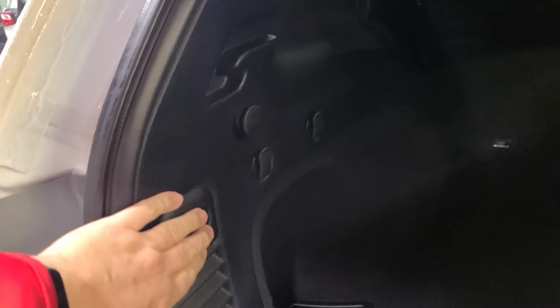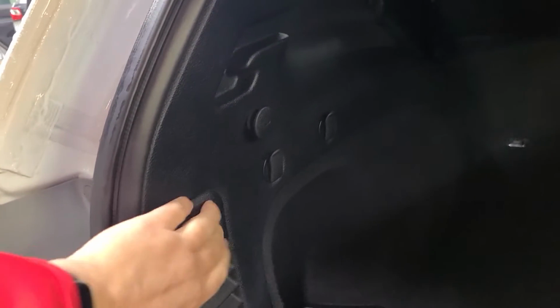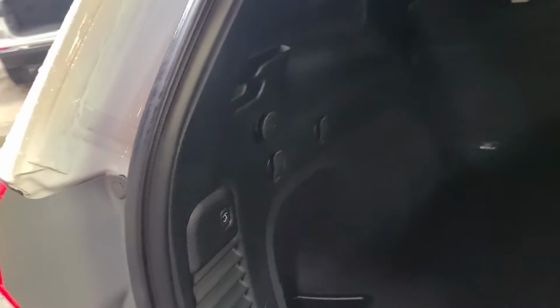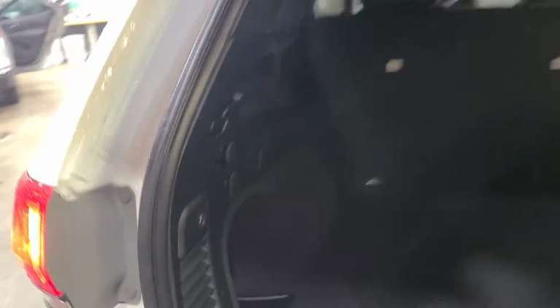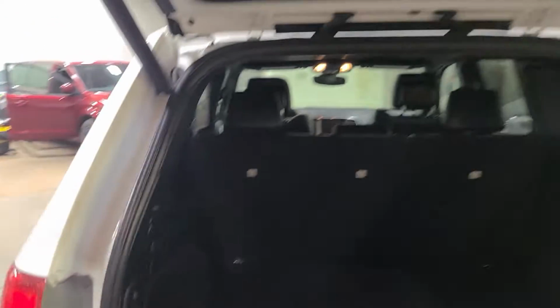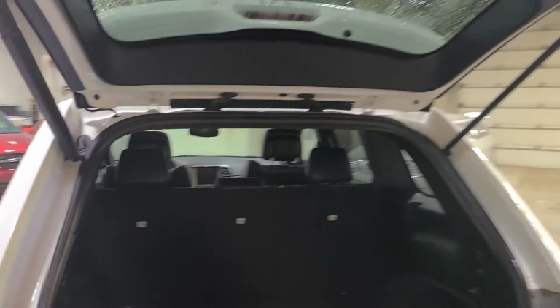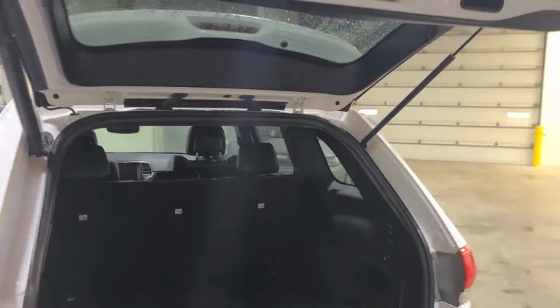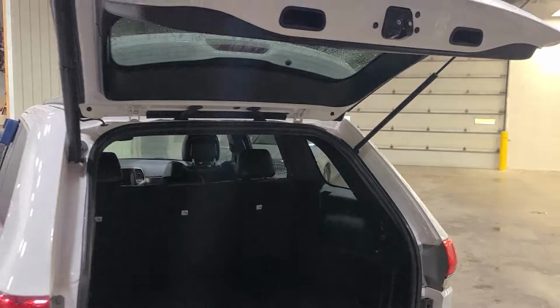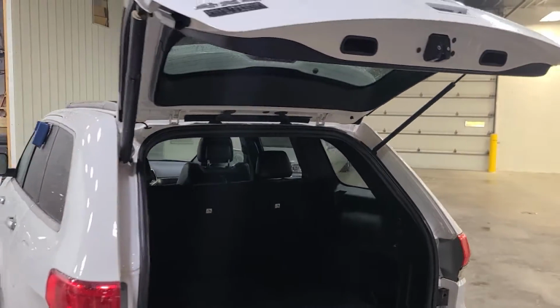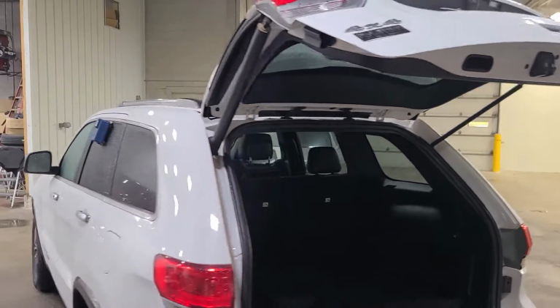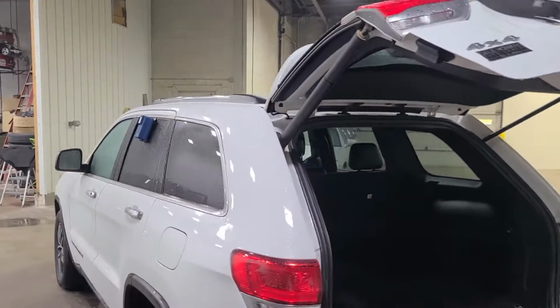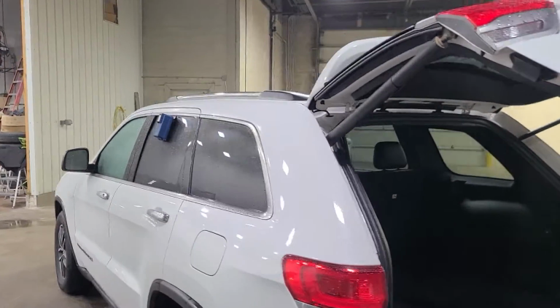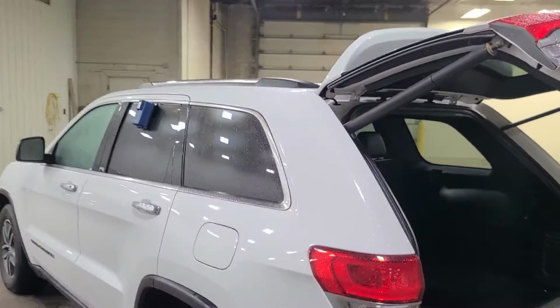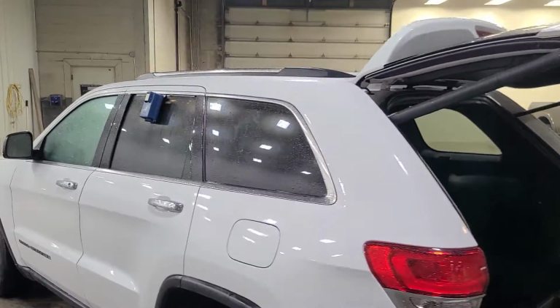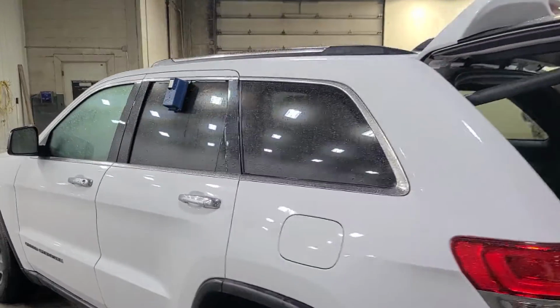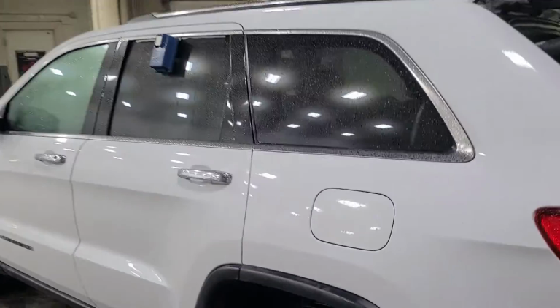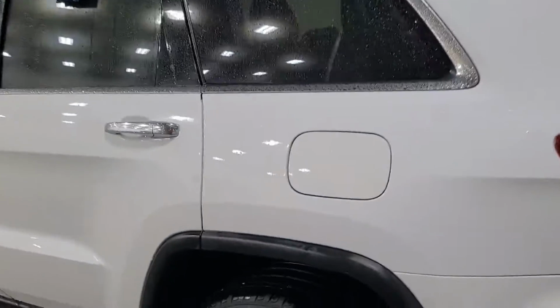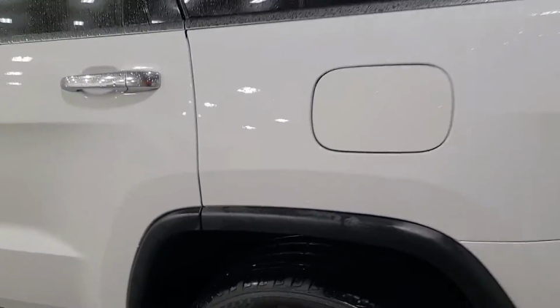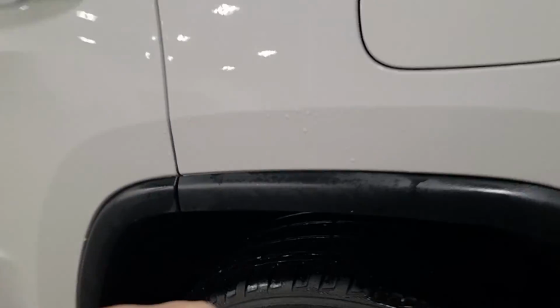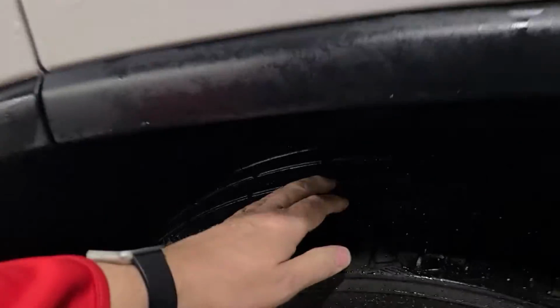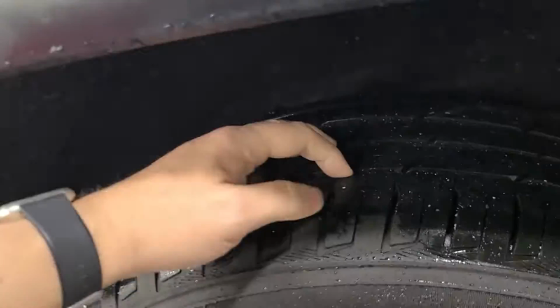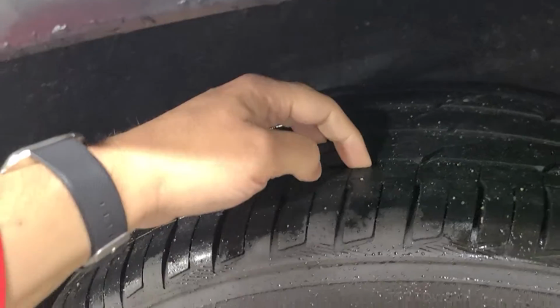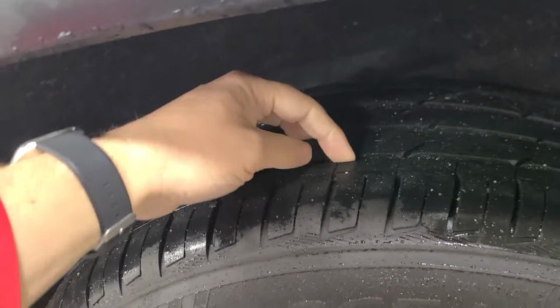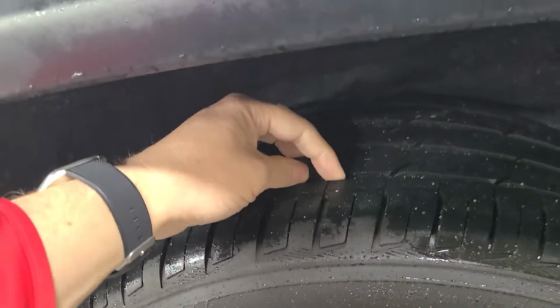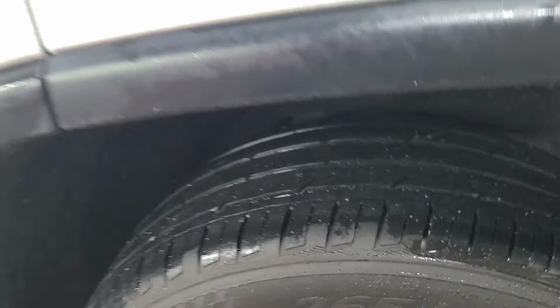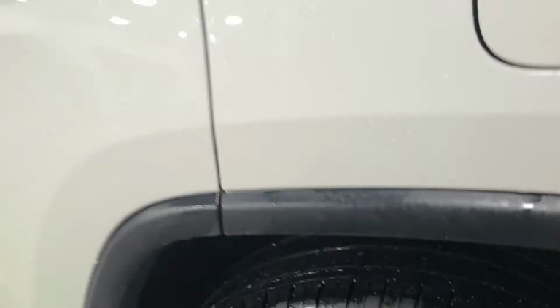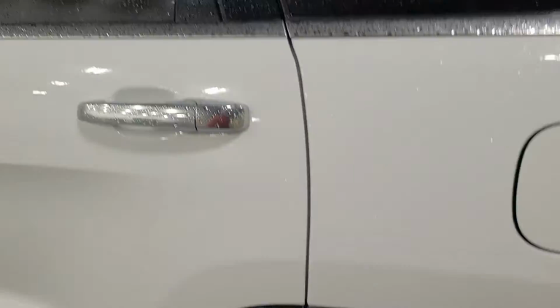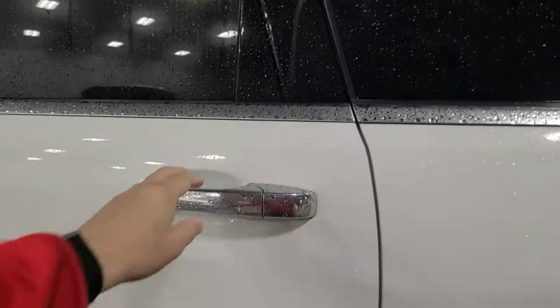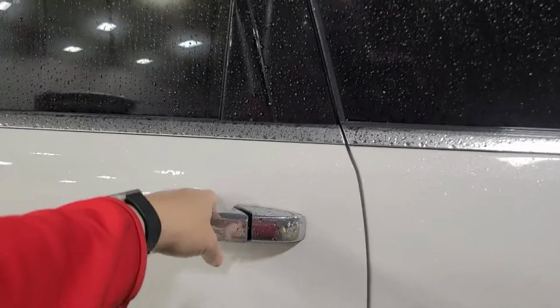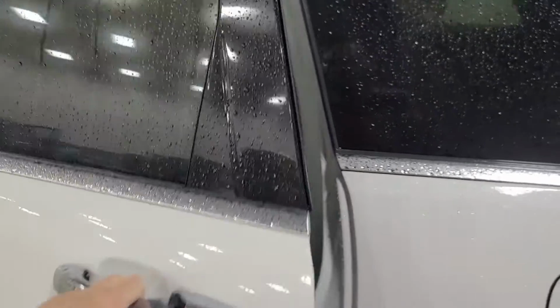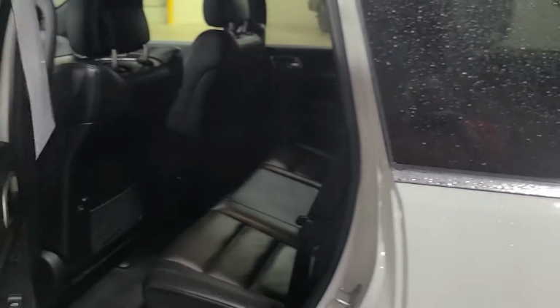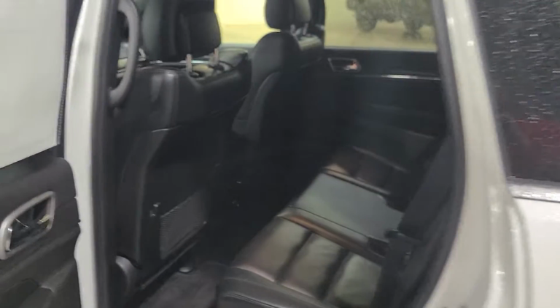Push up a button here and down we go. Coming around the driver's side, I want to go ahead and stop here at the tires real quick. Lots of great tread left on this one, as you can see there.